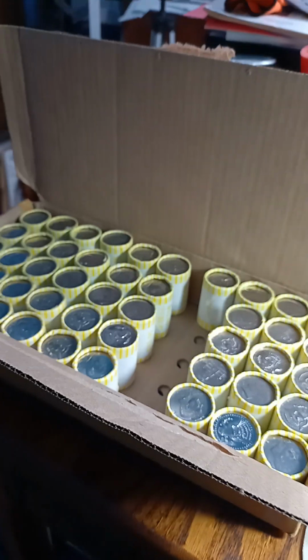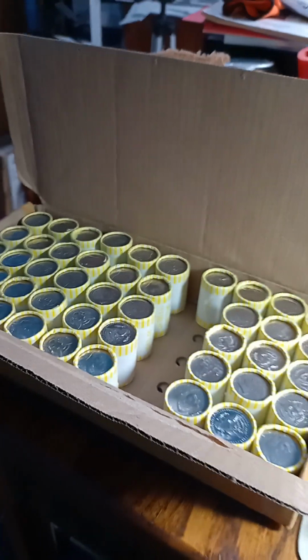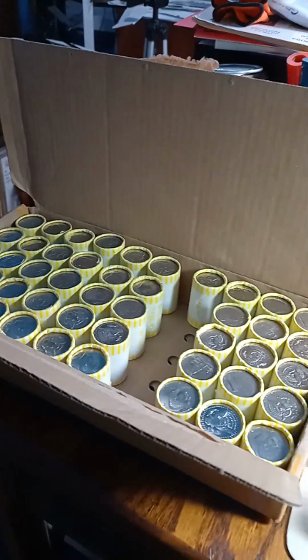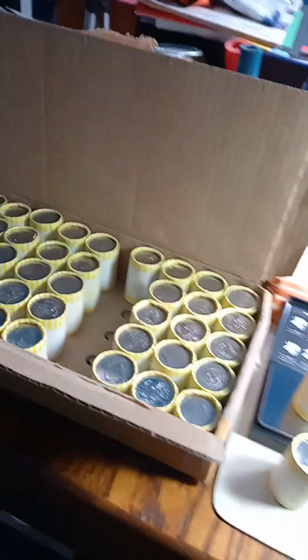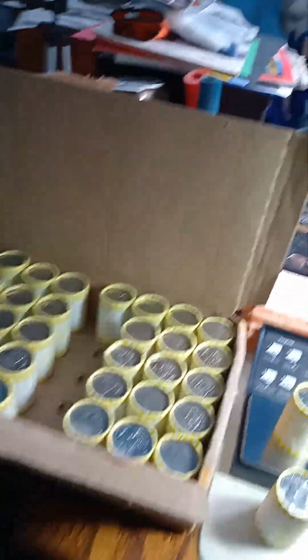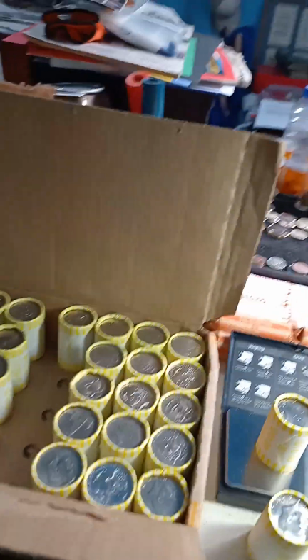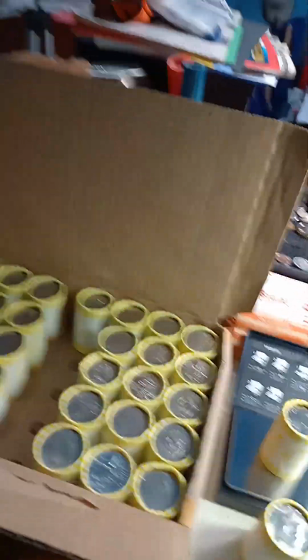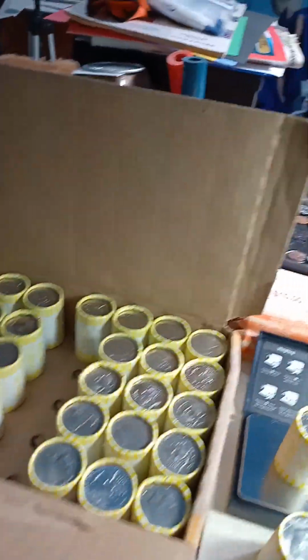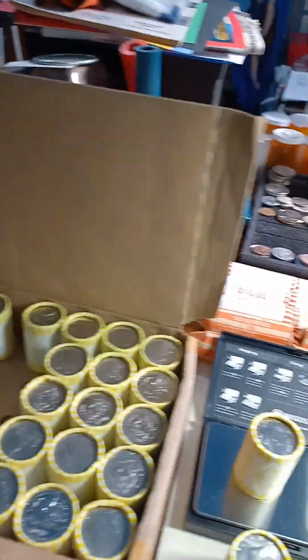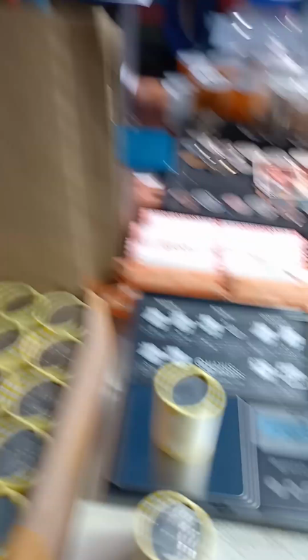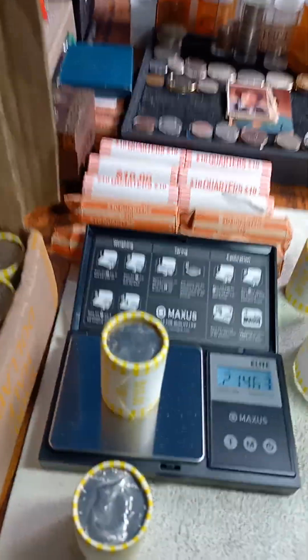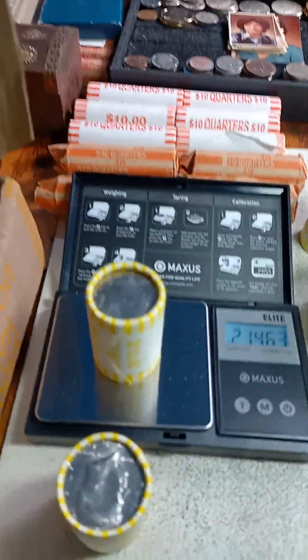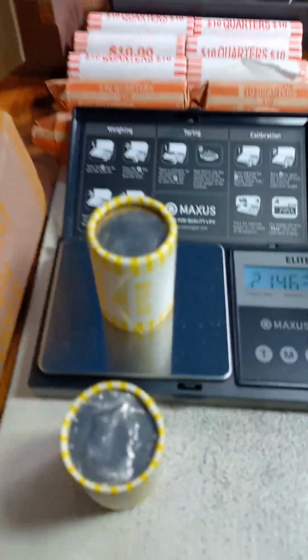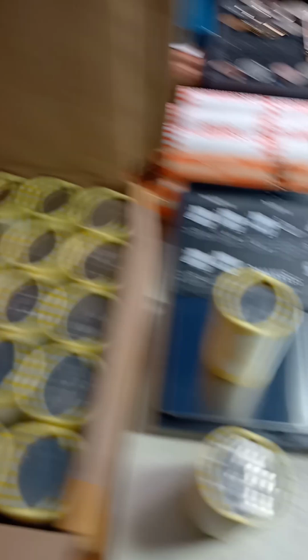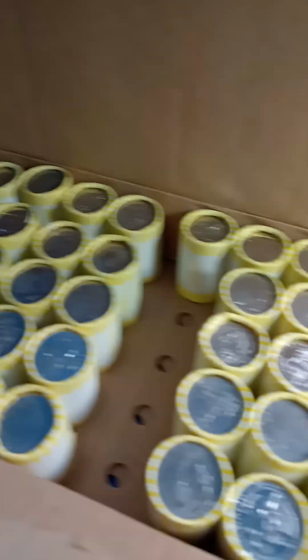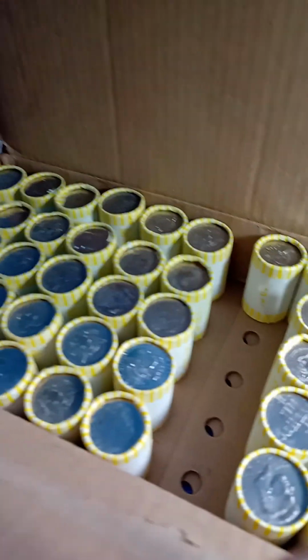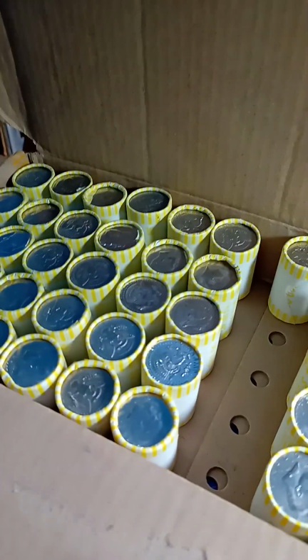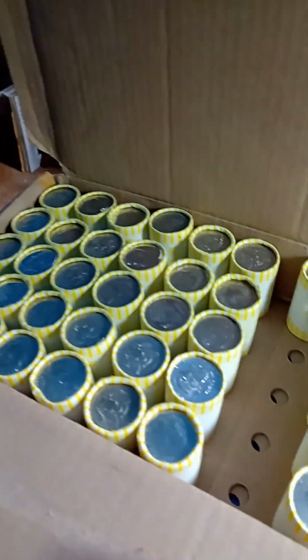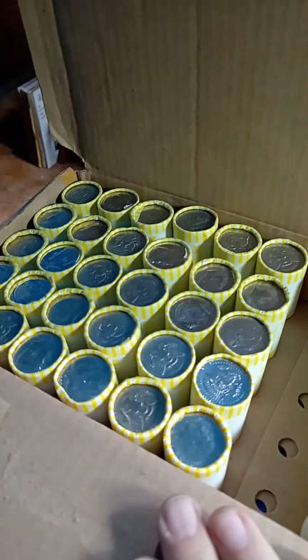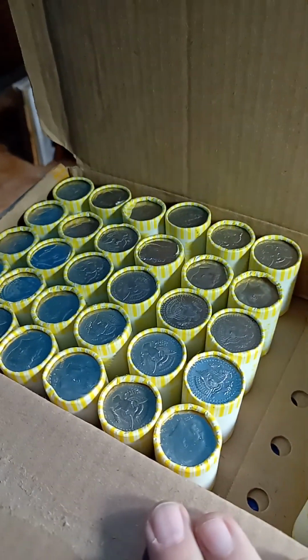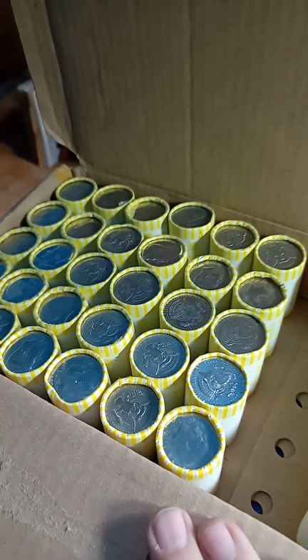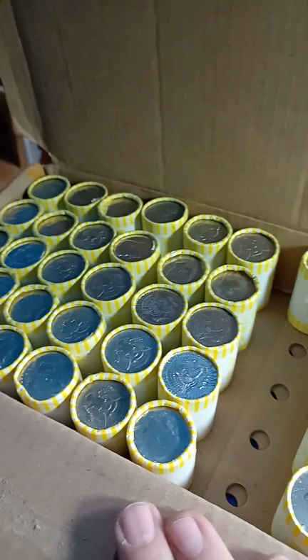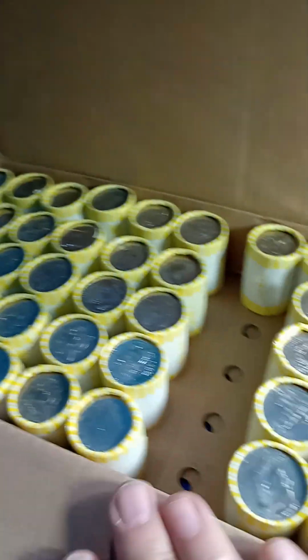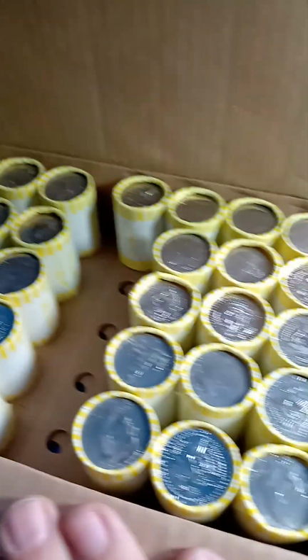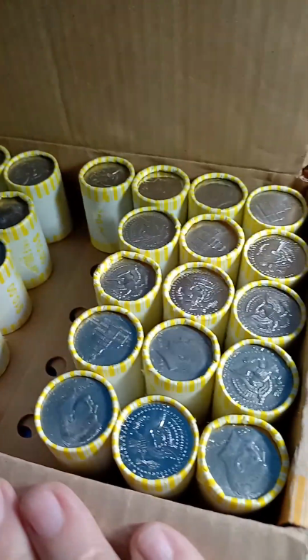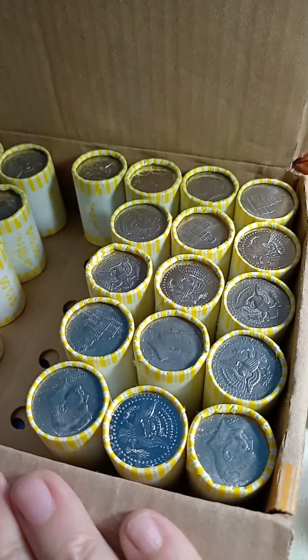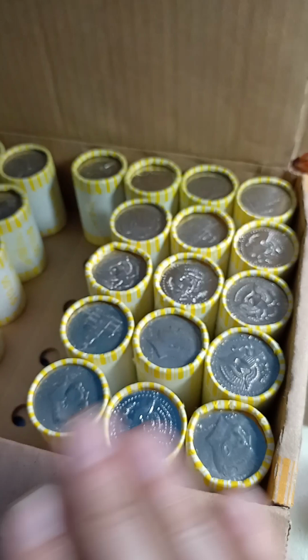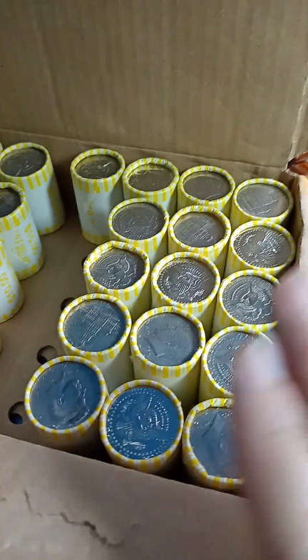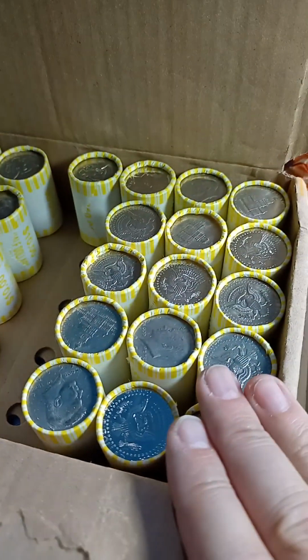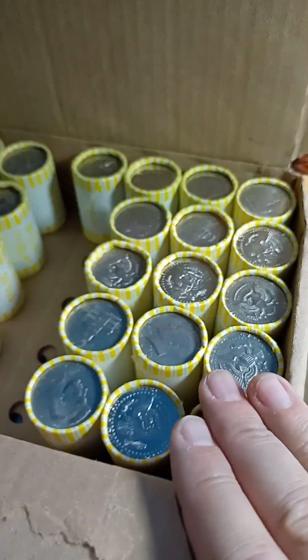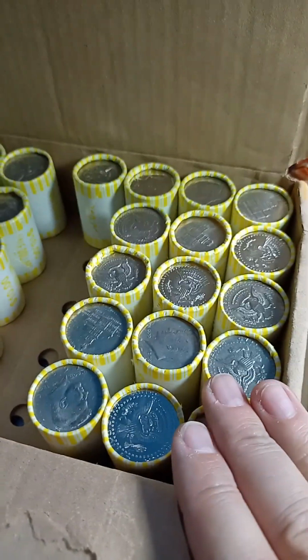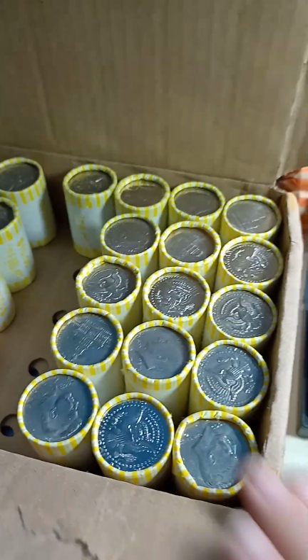Hey everyone, this is Ed with Ed Barnes Treasure. I got my scale and I'm weighing all these — to the left, 225 or a little bit more, and some of these are over 226.